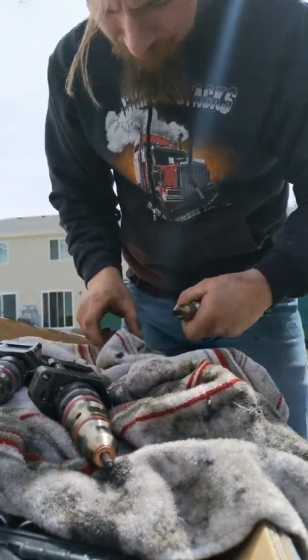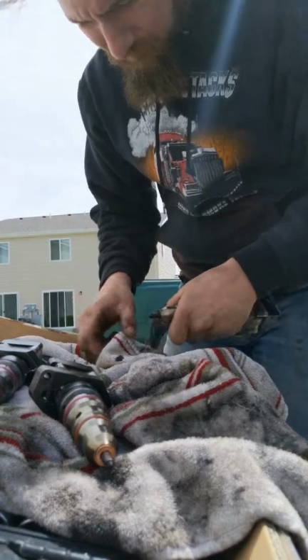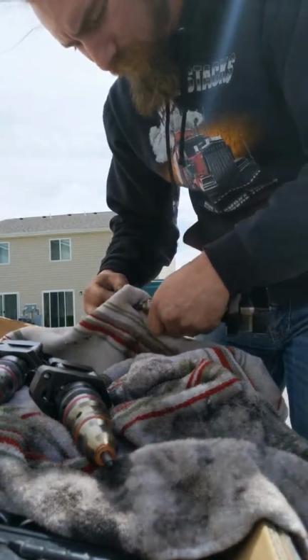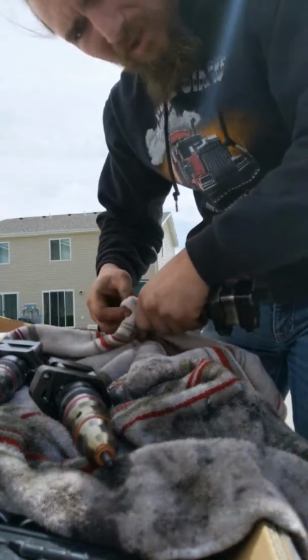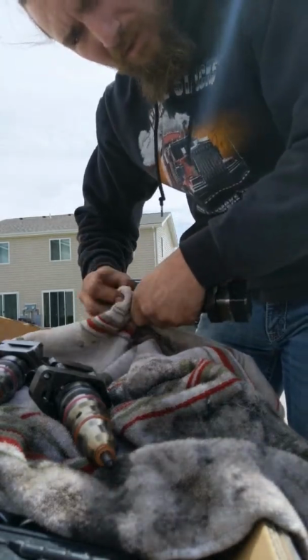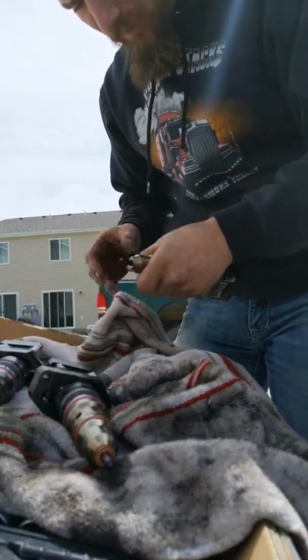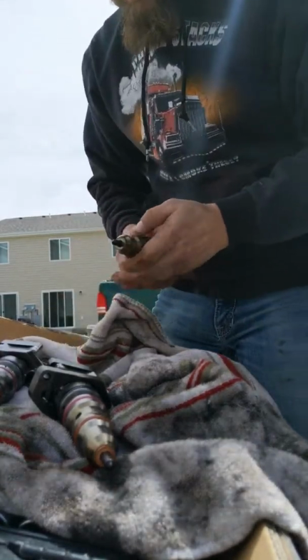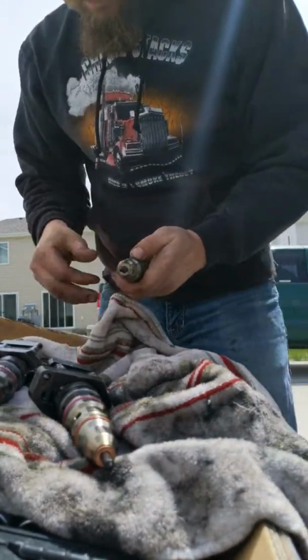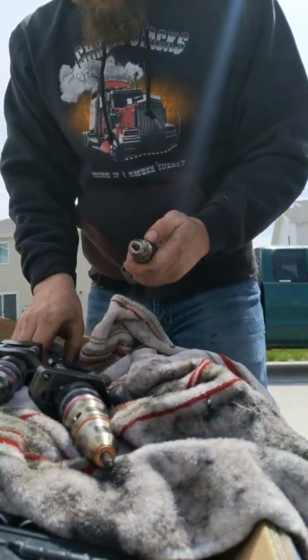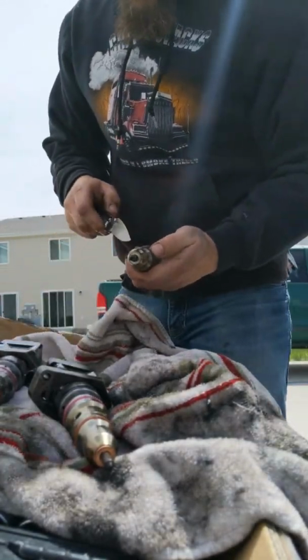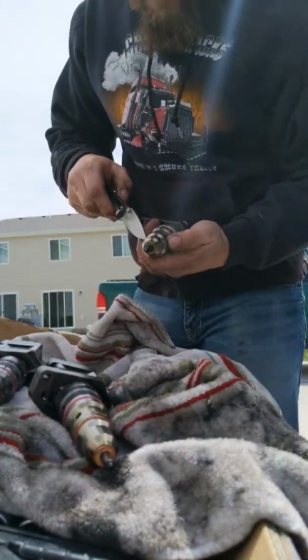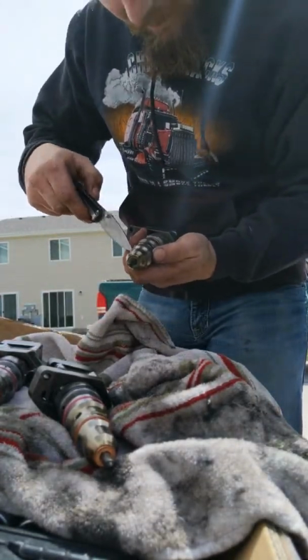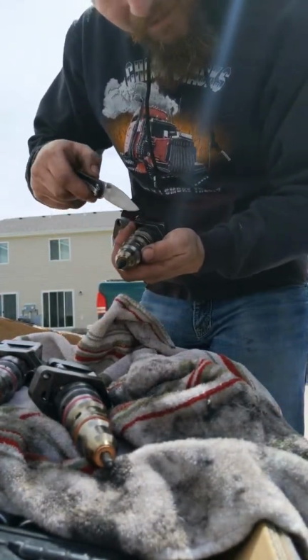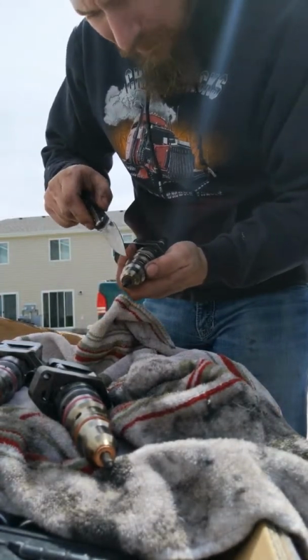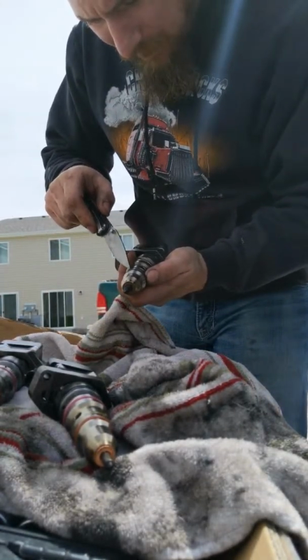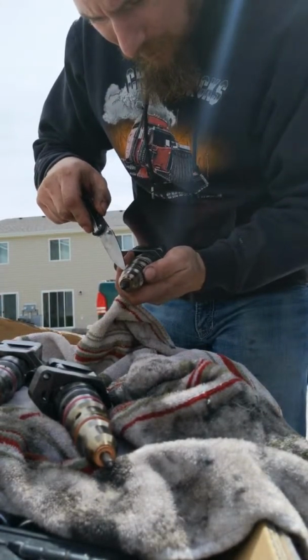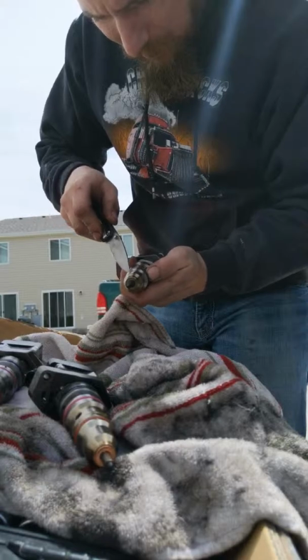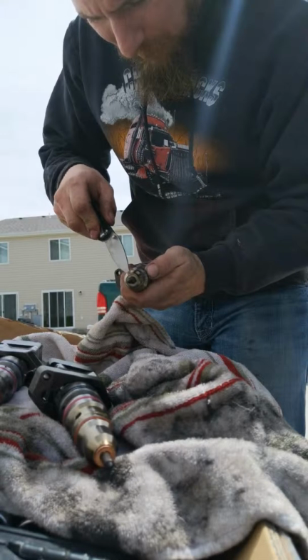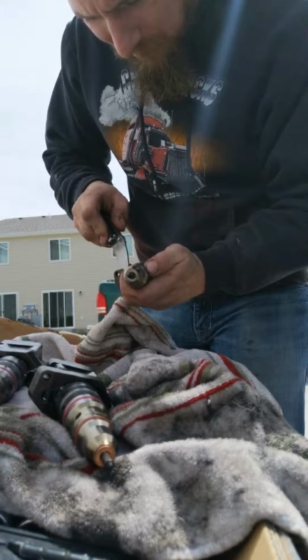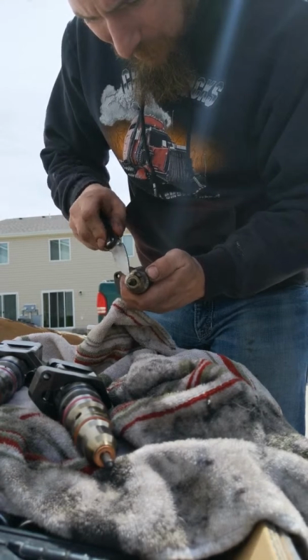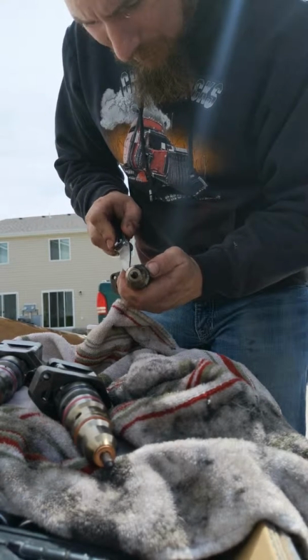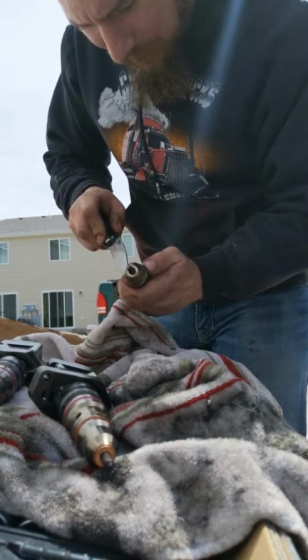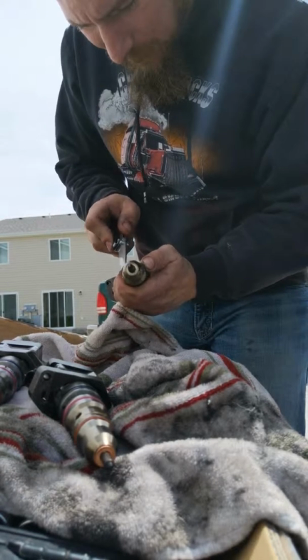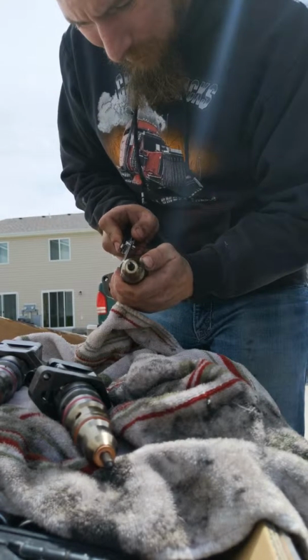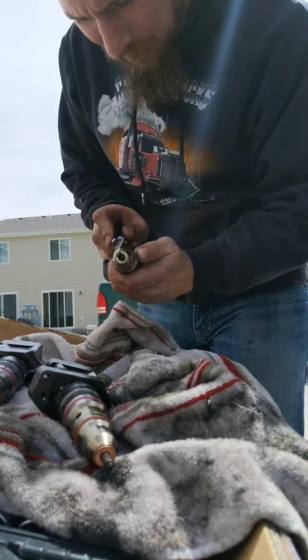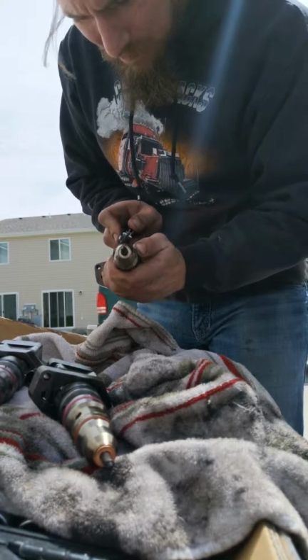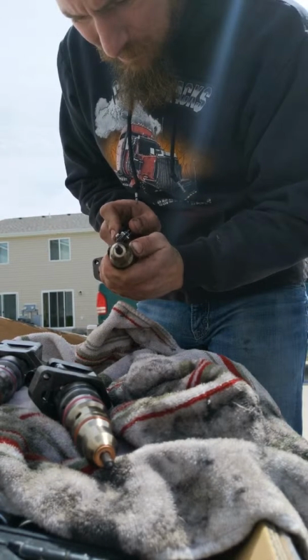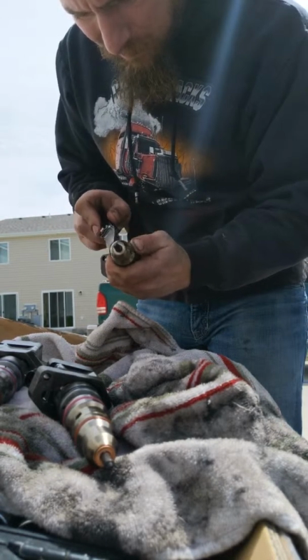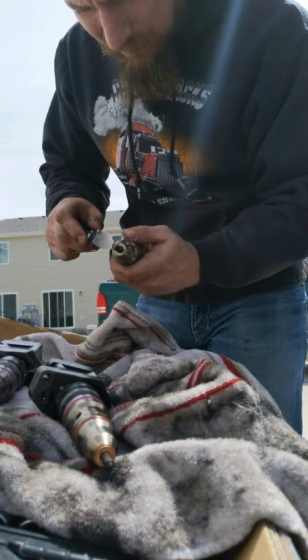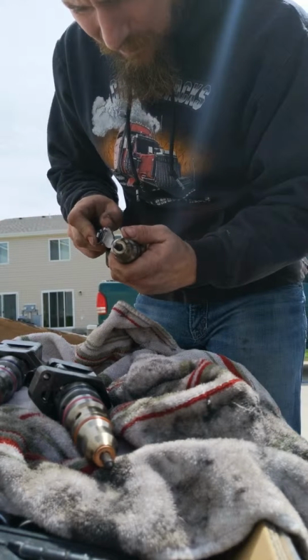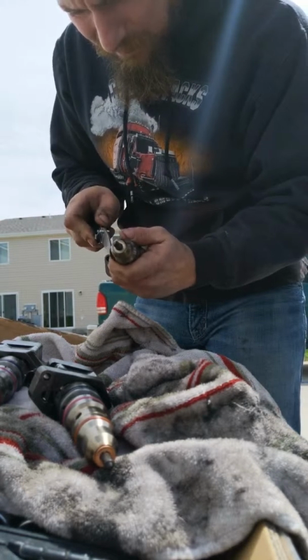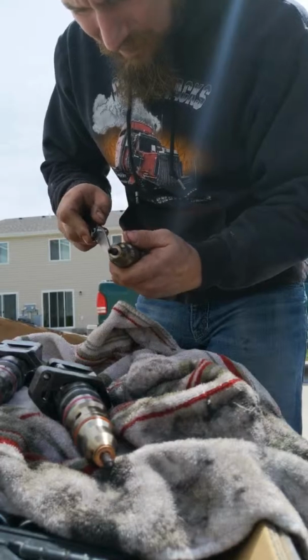Wipe this off. And now this right here — I'm not going to take my blade and dig it into the metal. Just be careful, just like that.